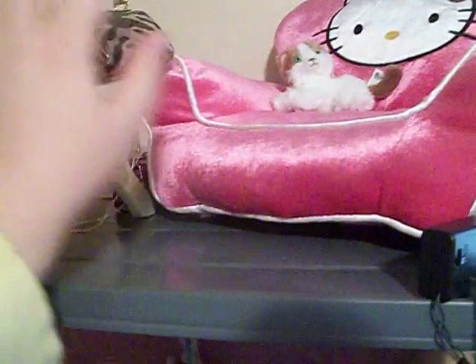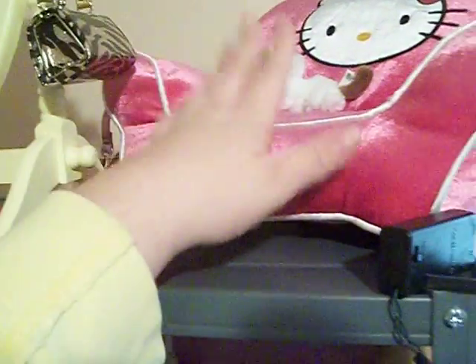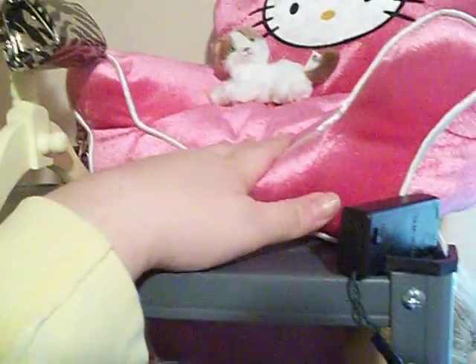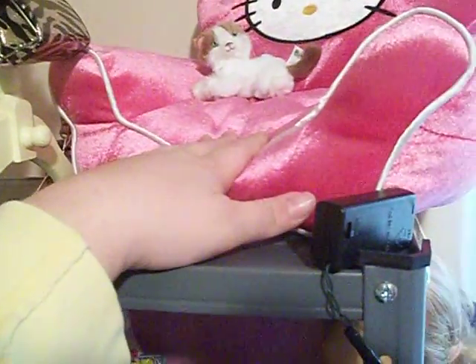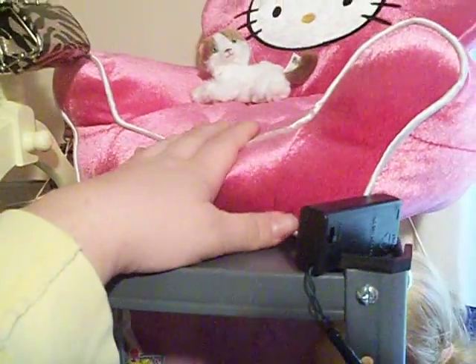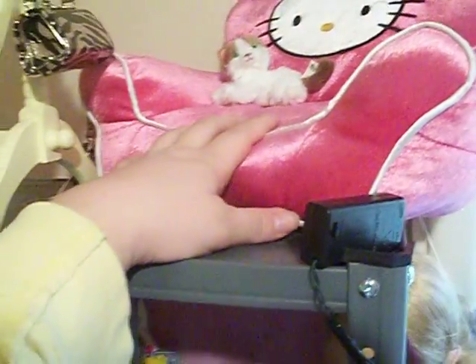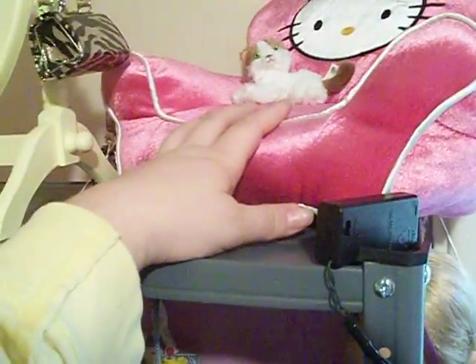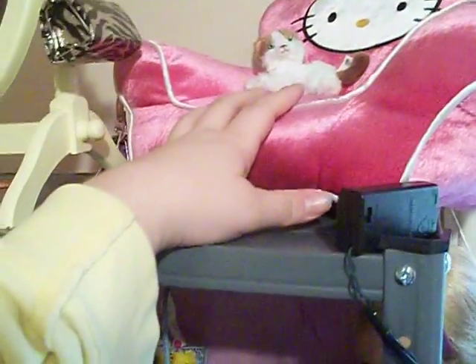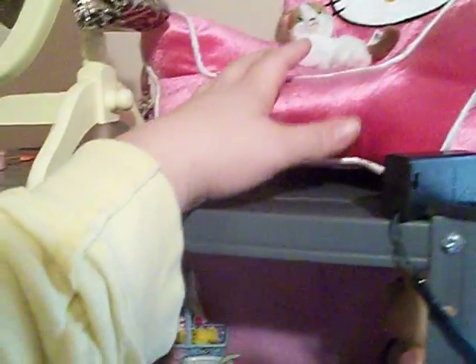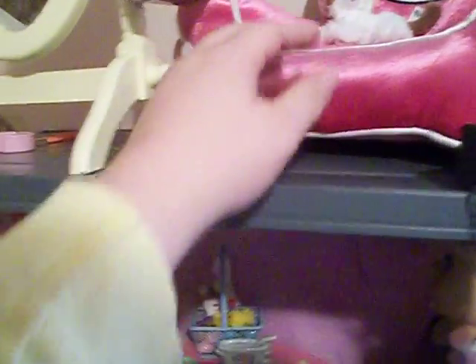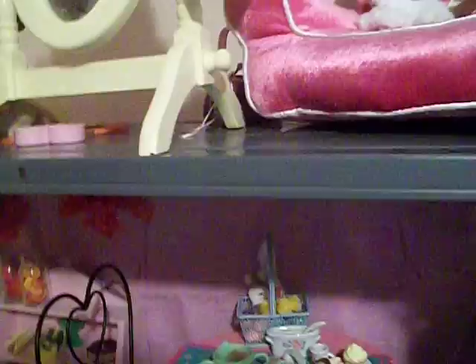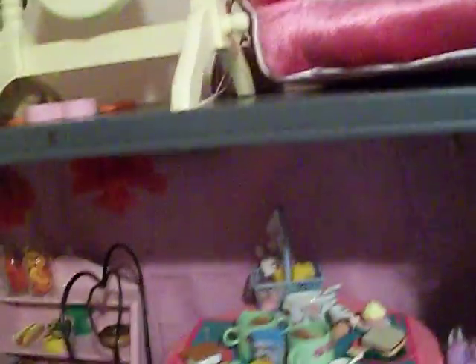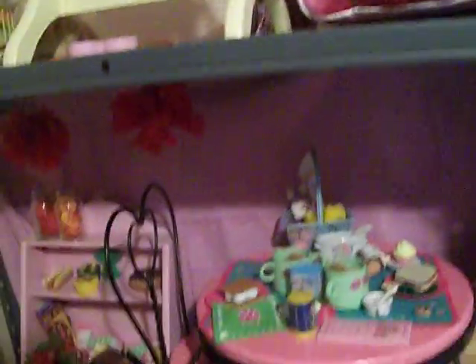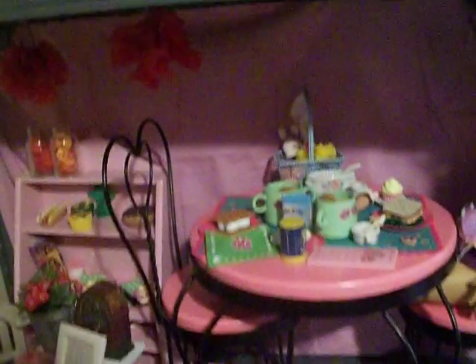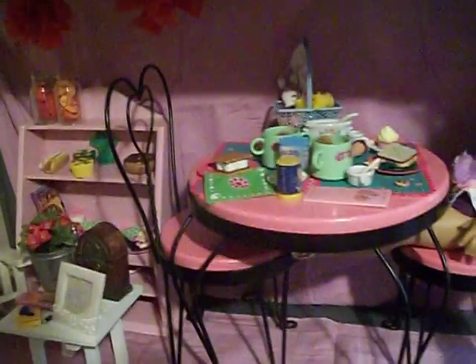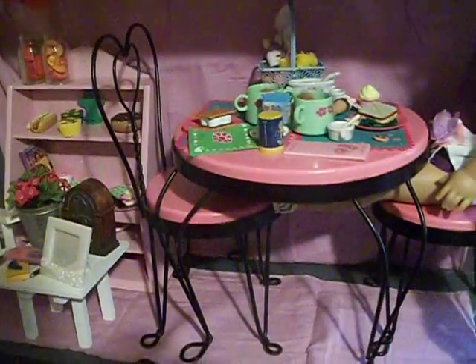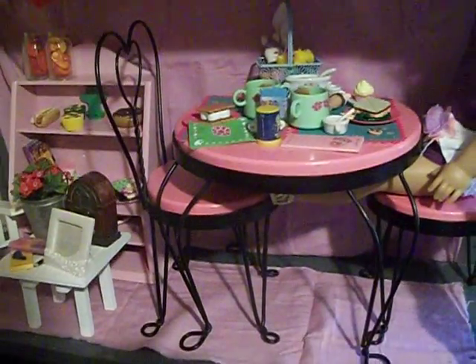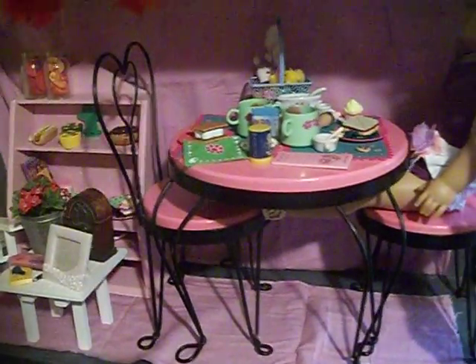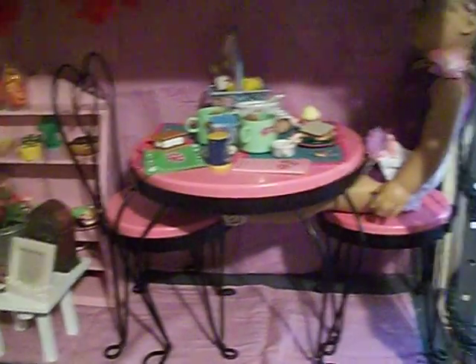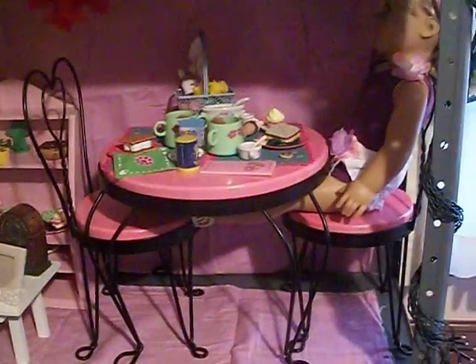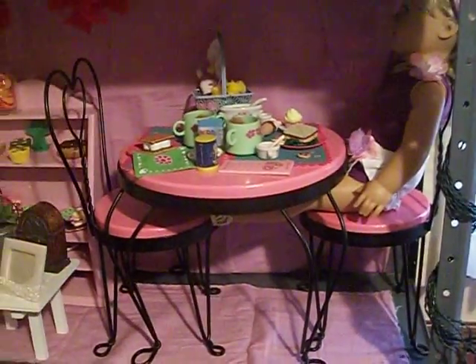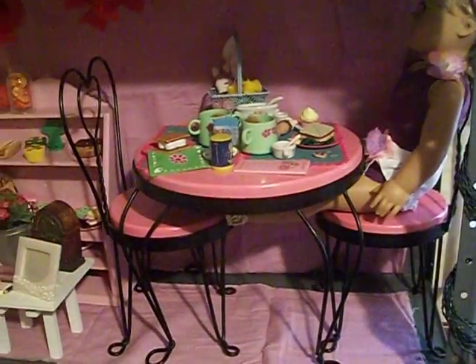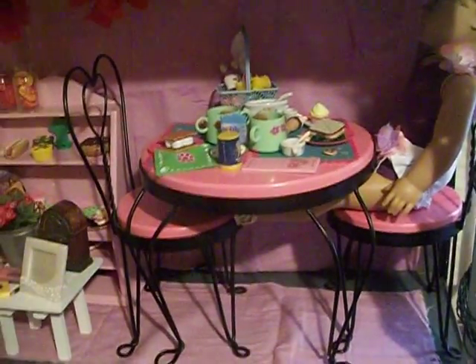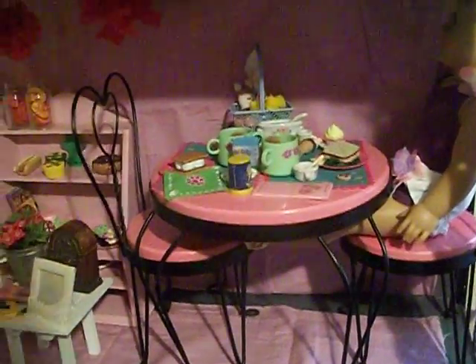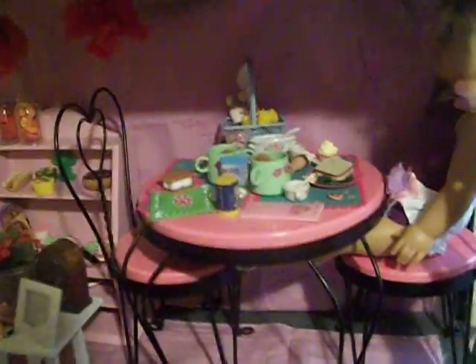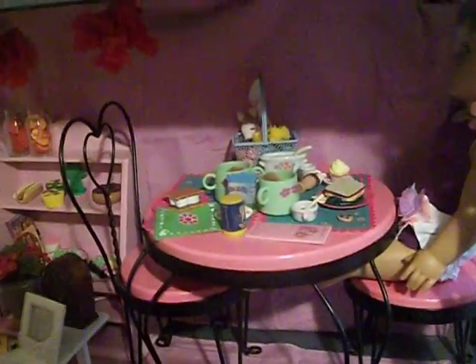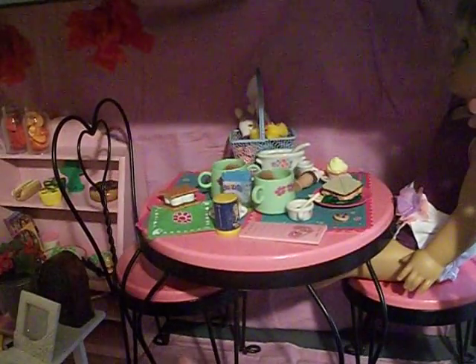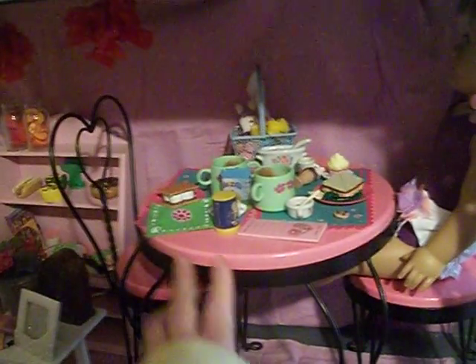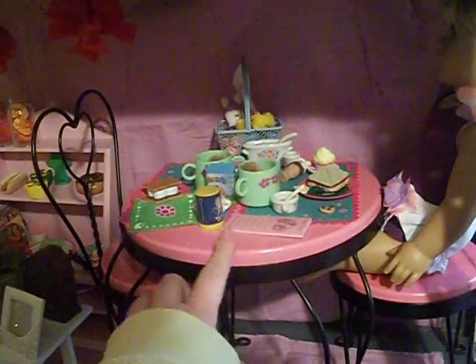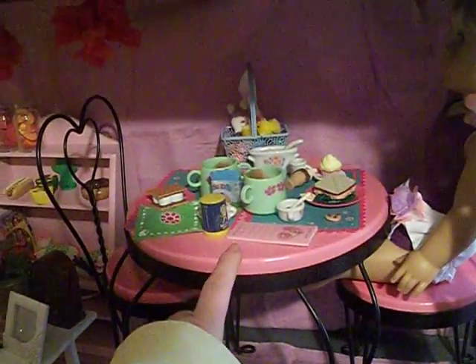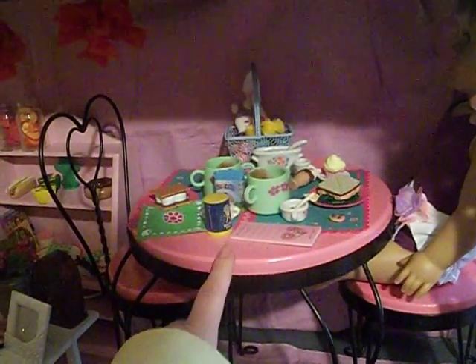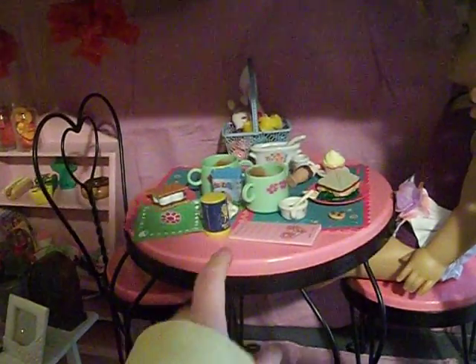This is a chair from Build-A-Bear, and then down here there was a wrought iron little table that my dad found for her and then painted it pink and repurposed it.